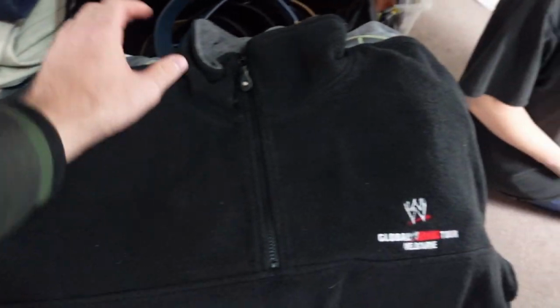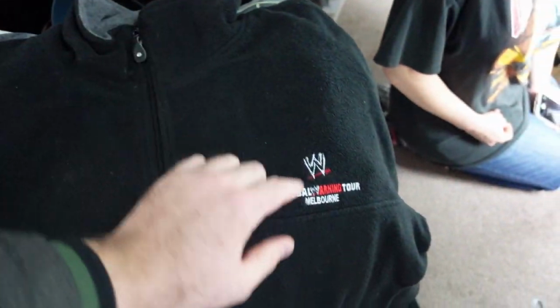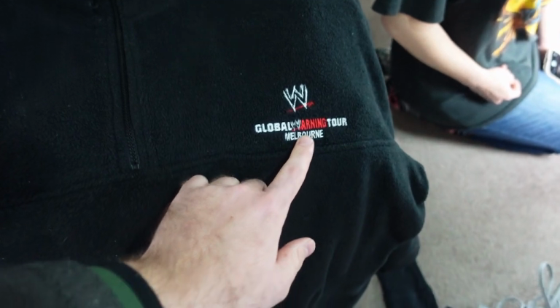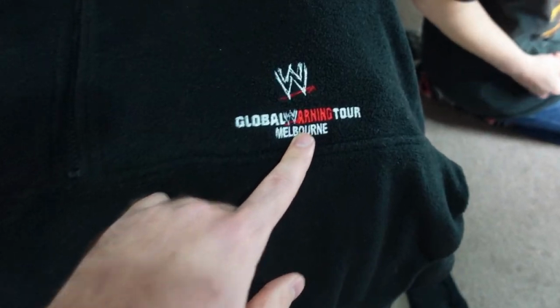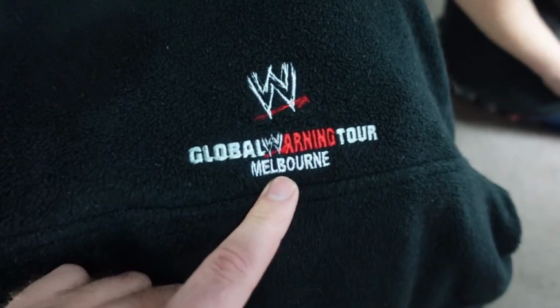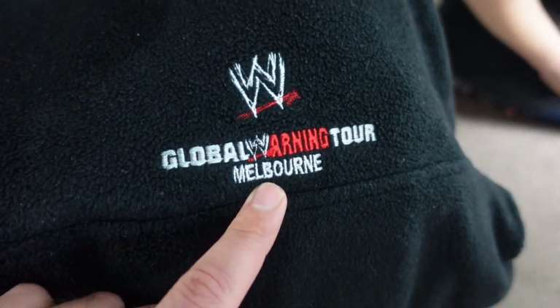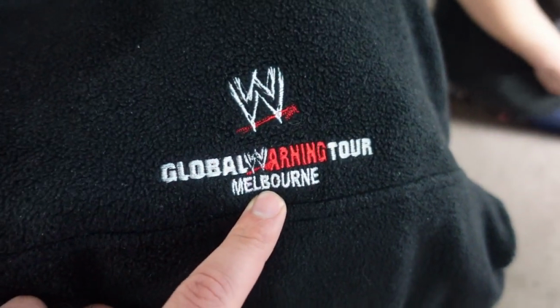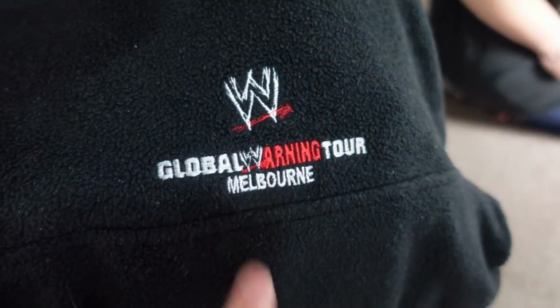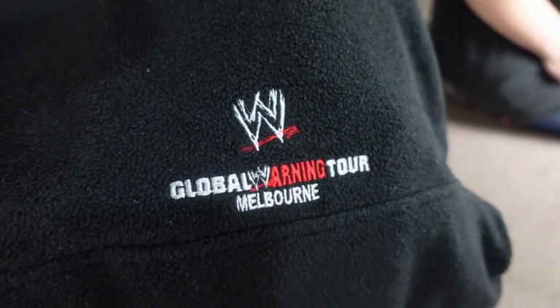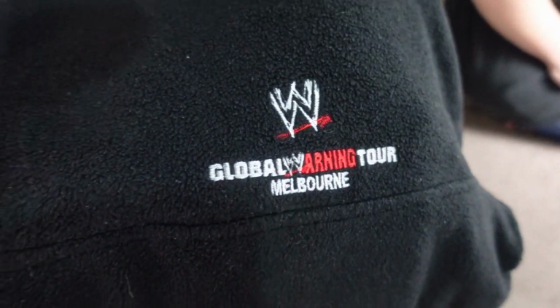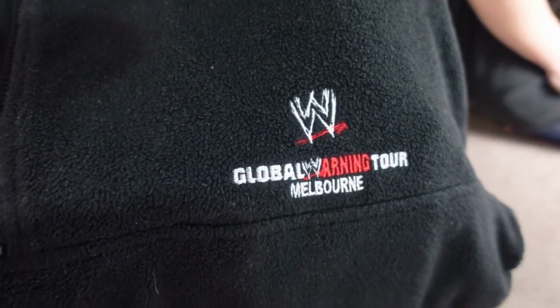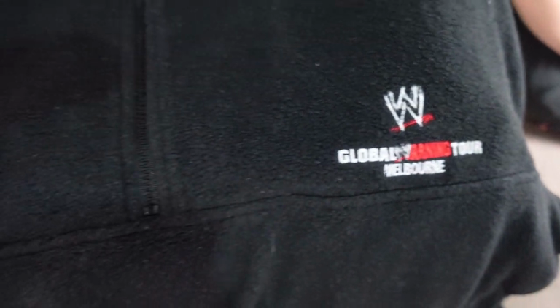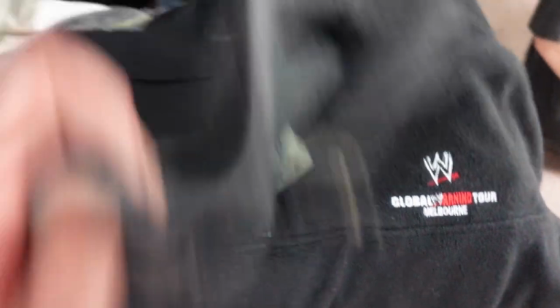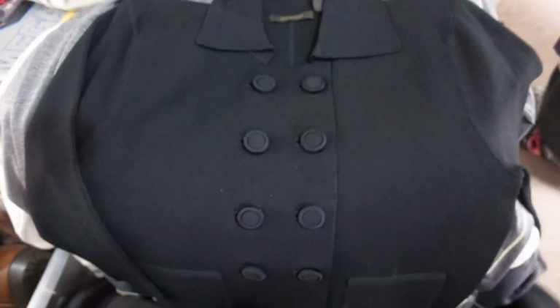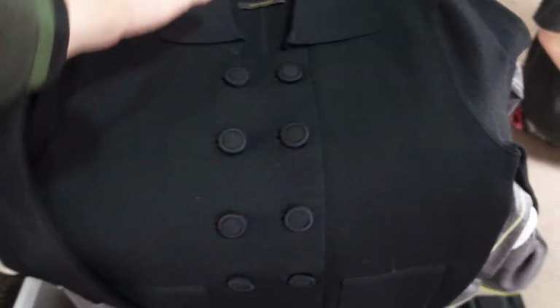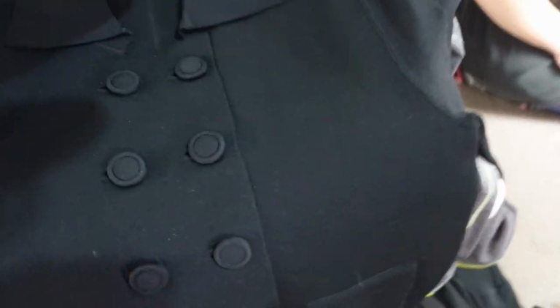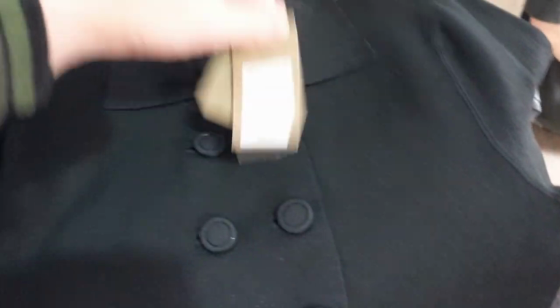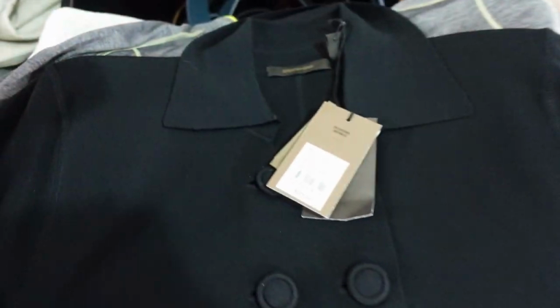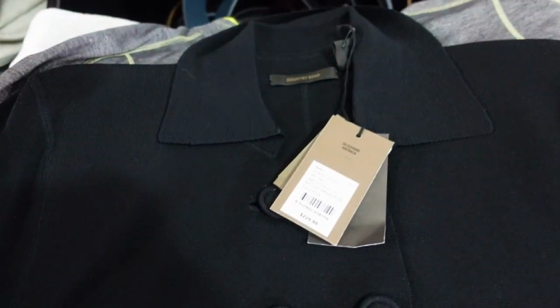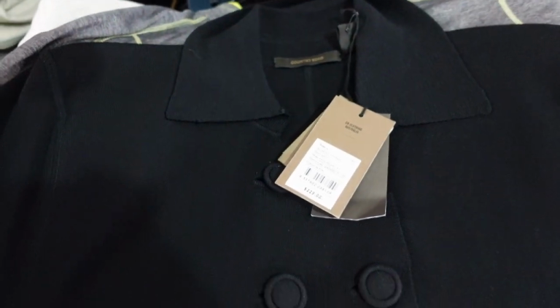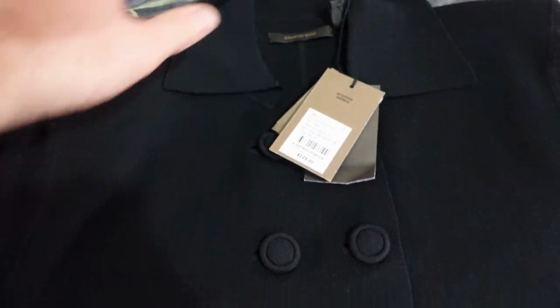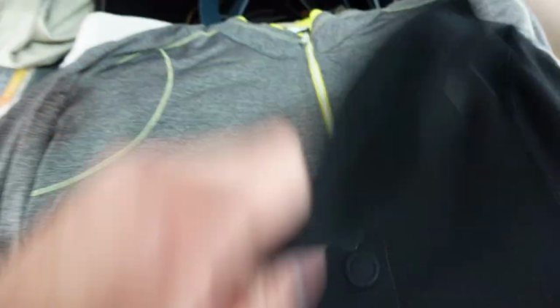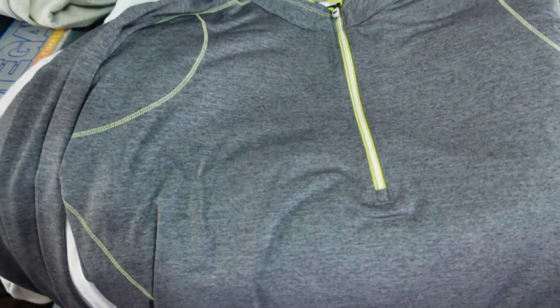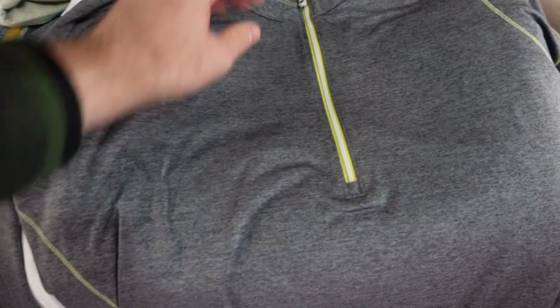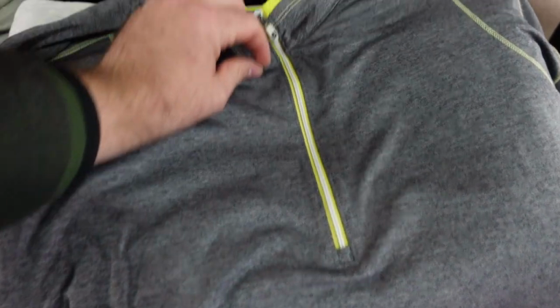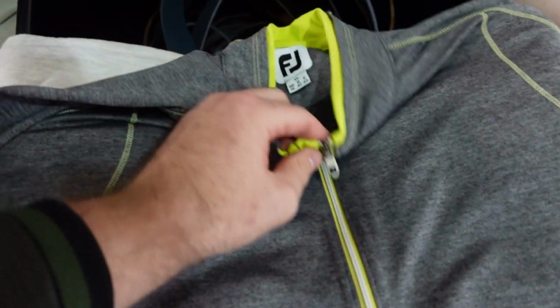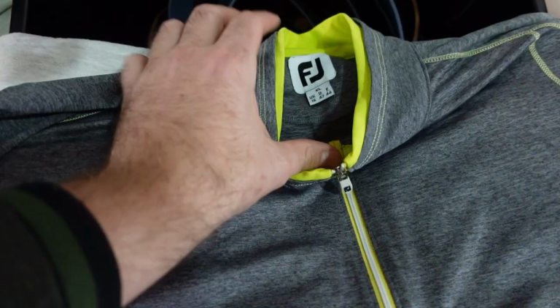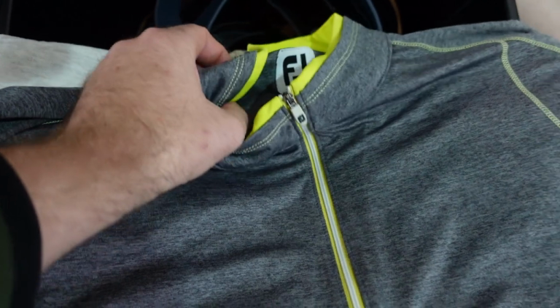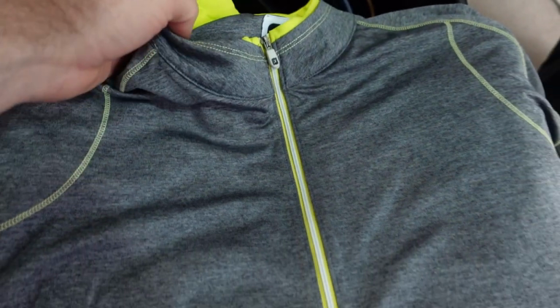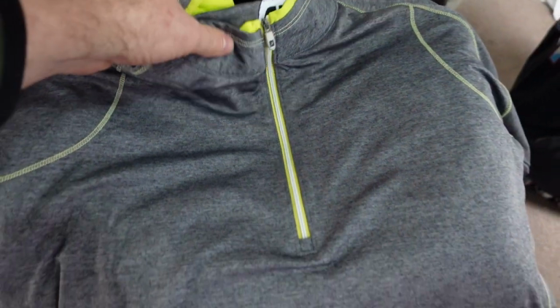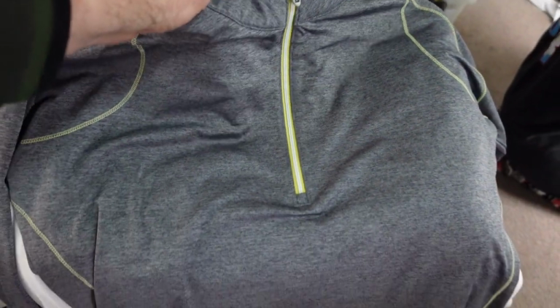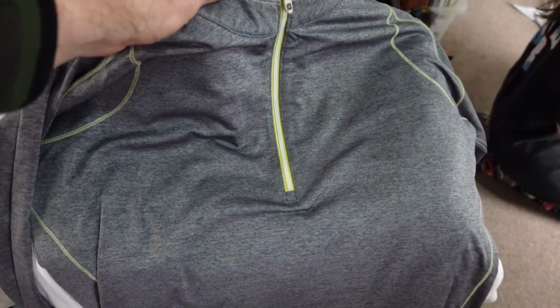Got the global WWE from 2002 Global Warning Tour, I just picked up this nice Sportscraft new with tags, and a nice FootJoy long sleeve — should do okay with that one as well.